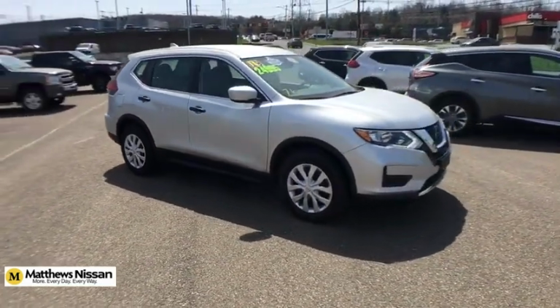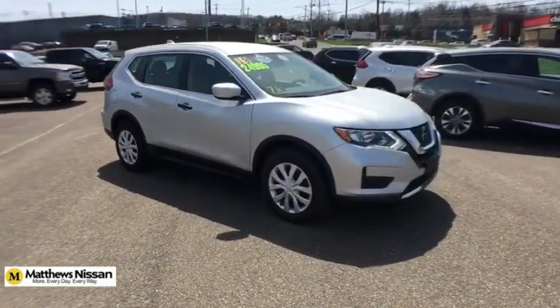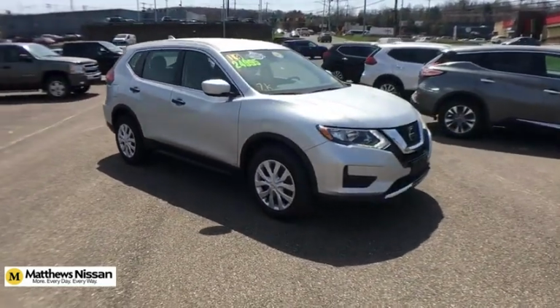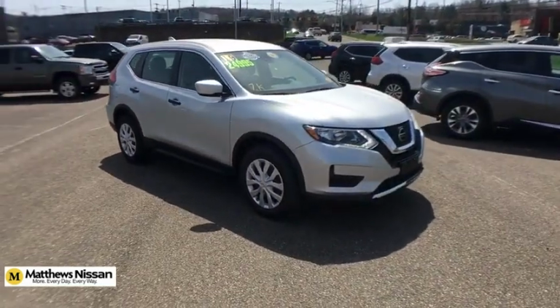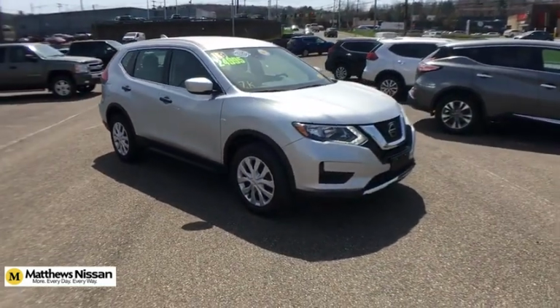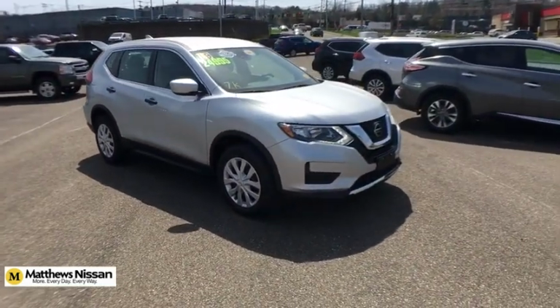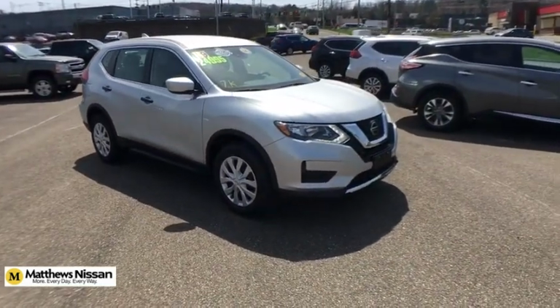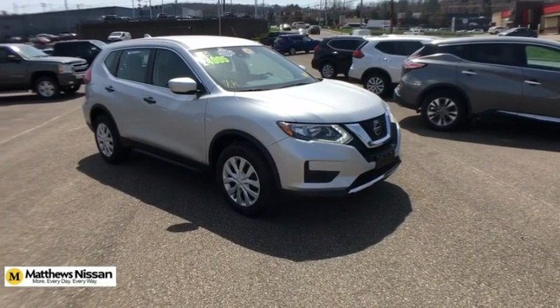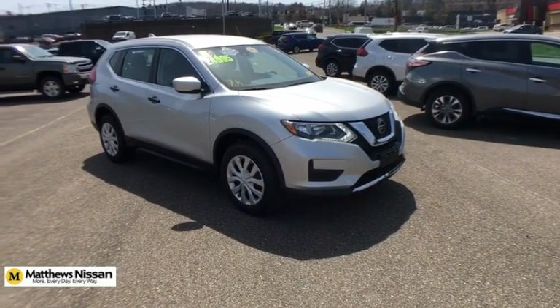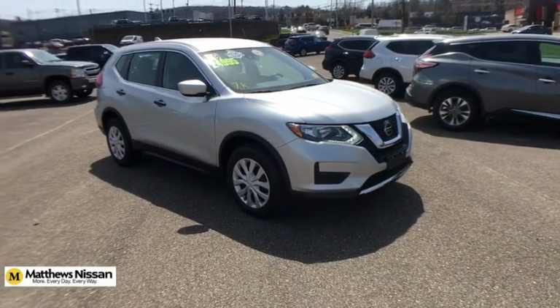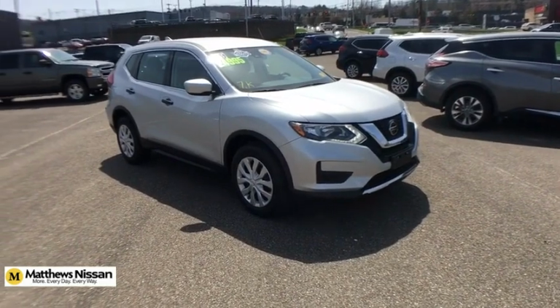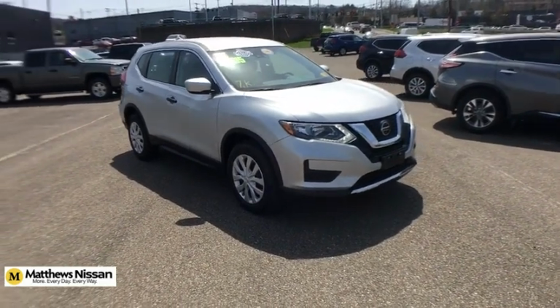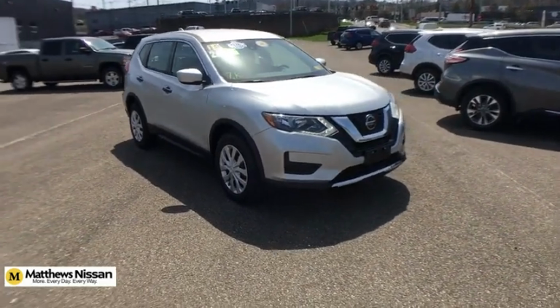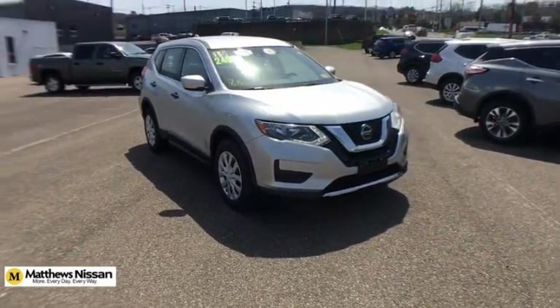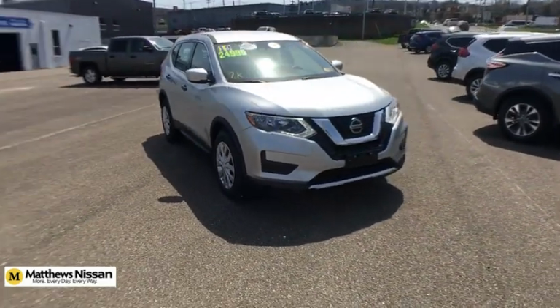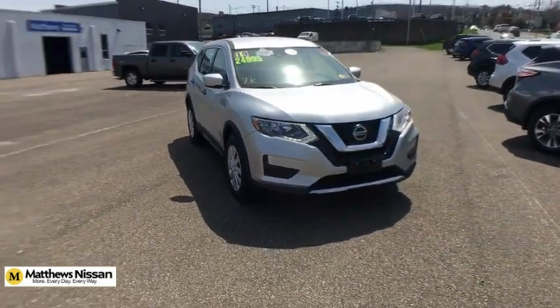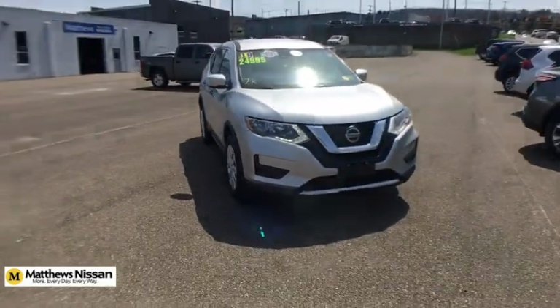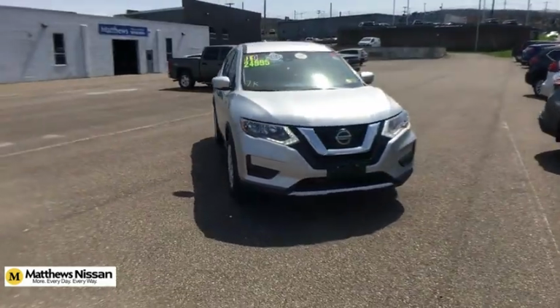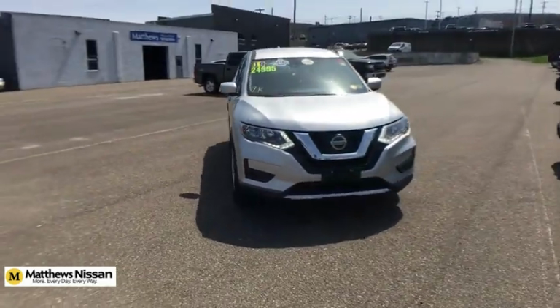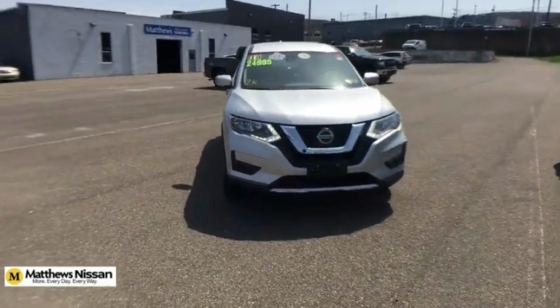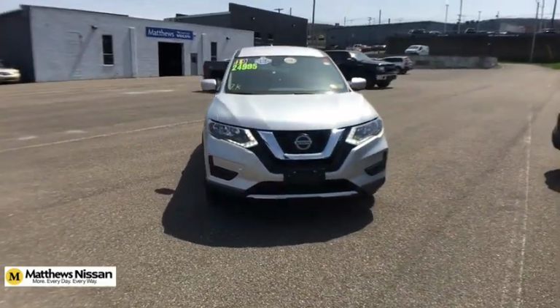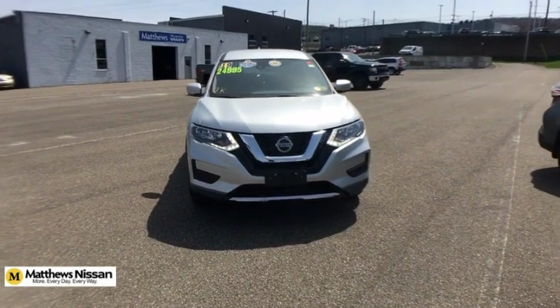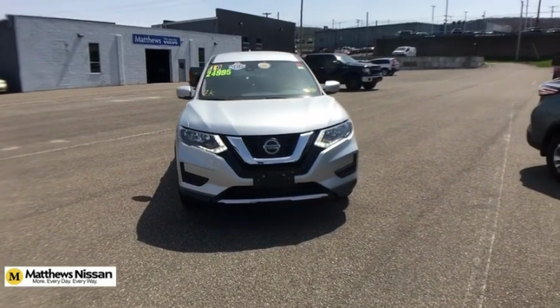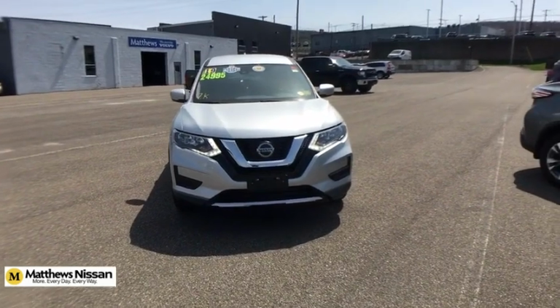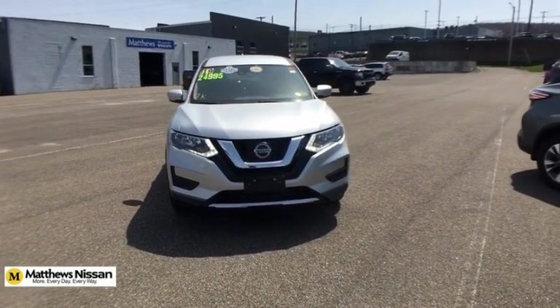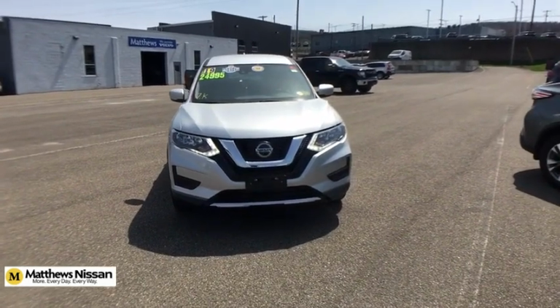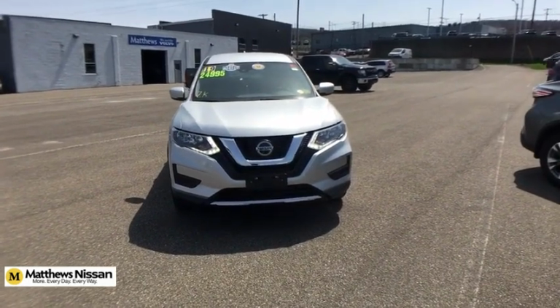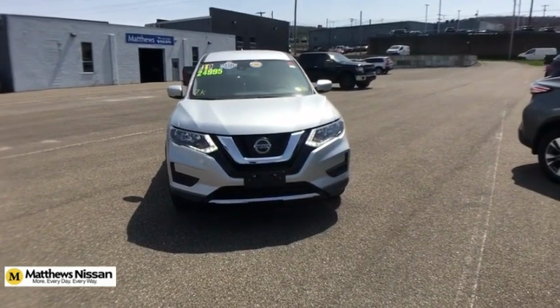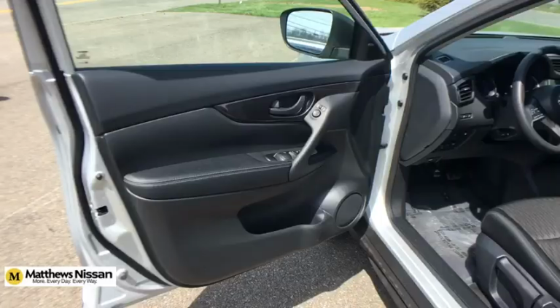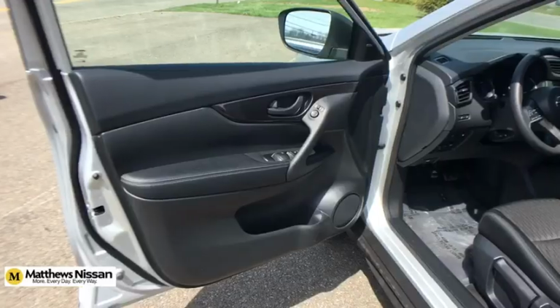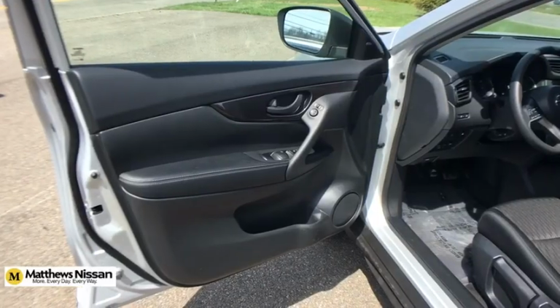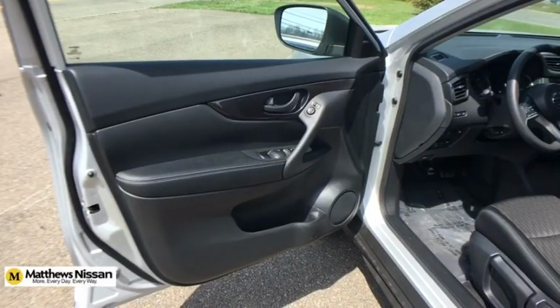Brake assist, panic alarm, remote keyless entry, cloth seat trim, front reading lamps, rear window wiper. This isn't just a vehicle, it's an experience. So stop in for a test drive today.